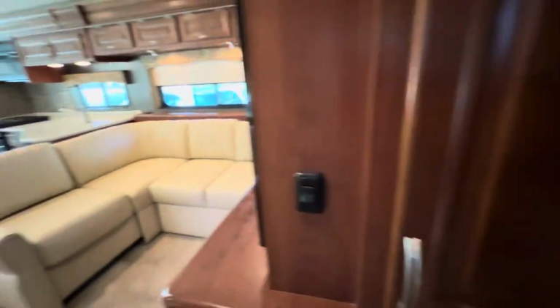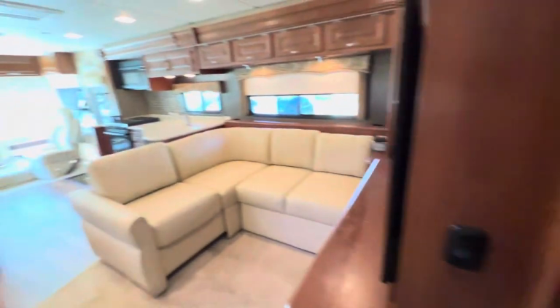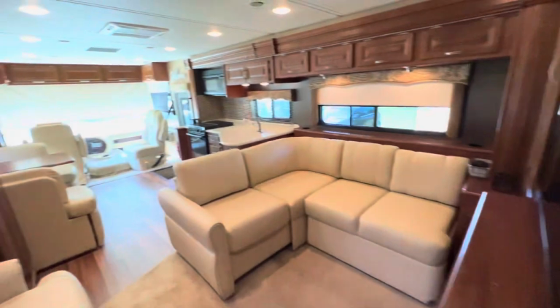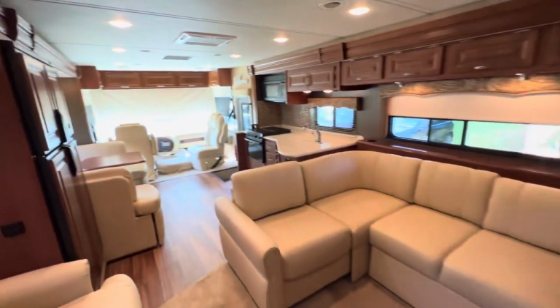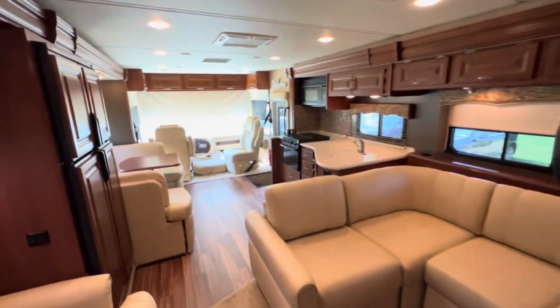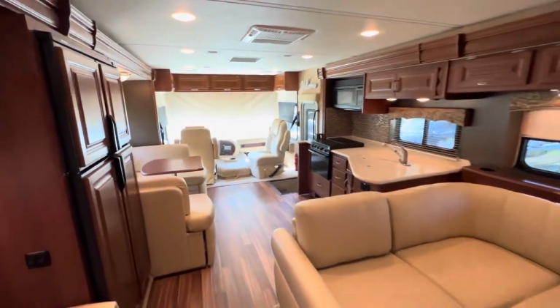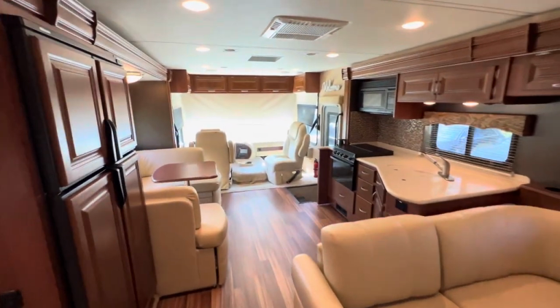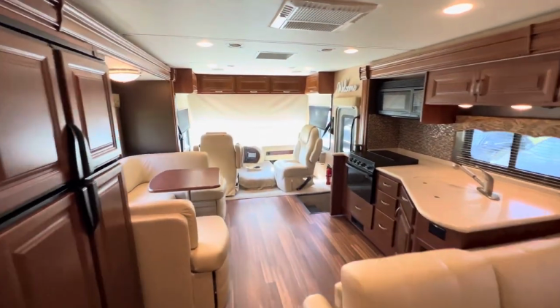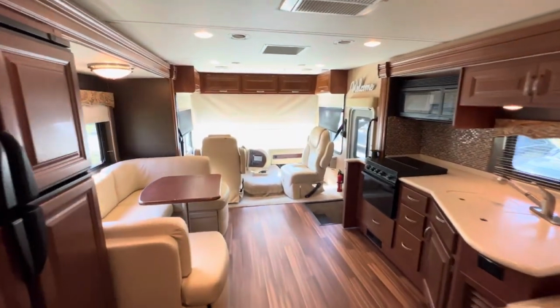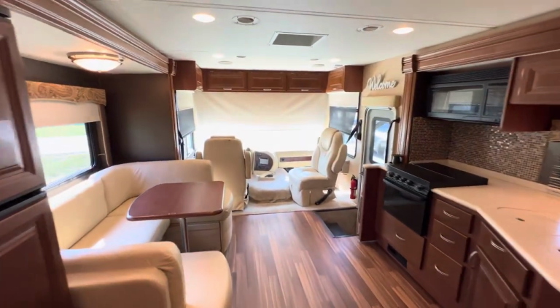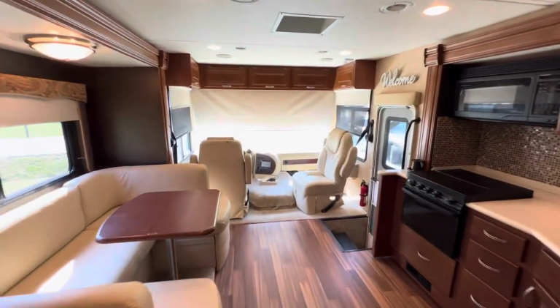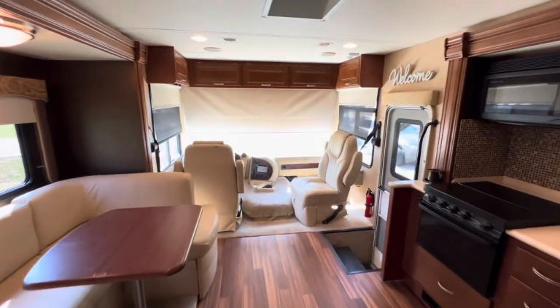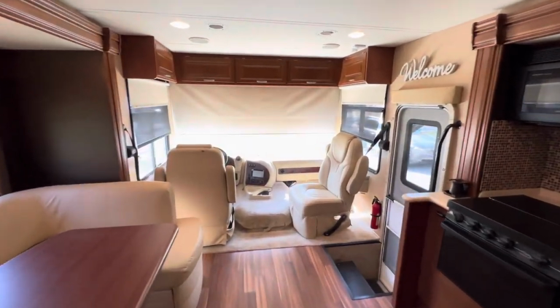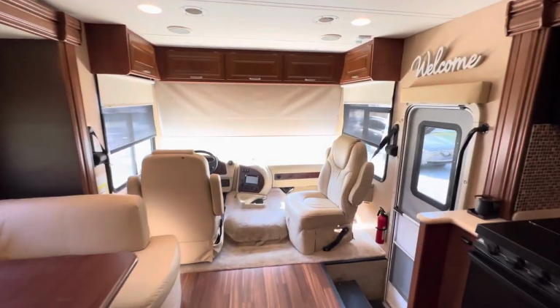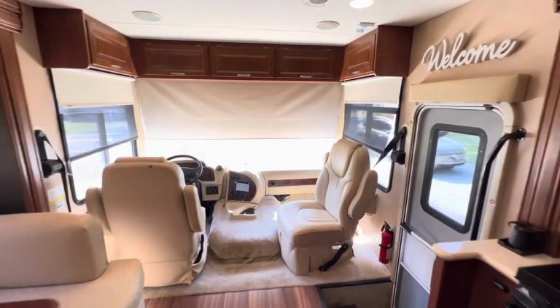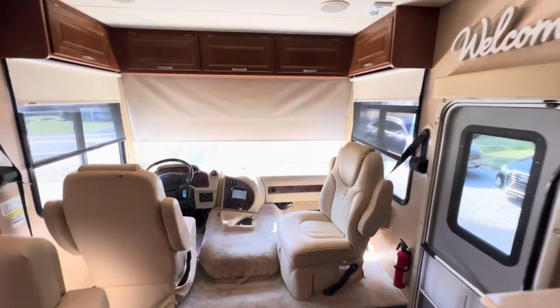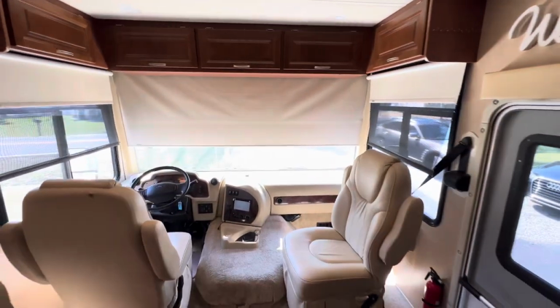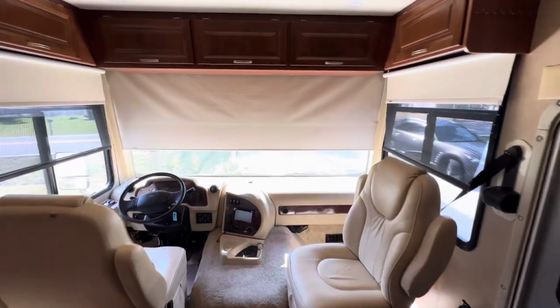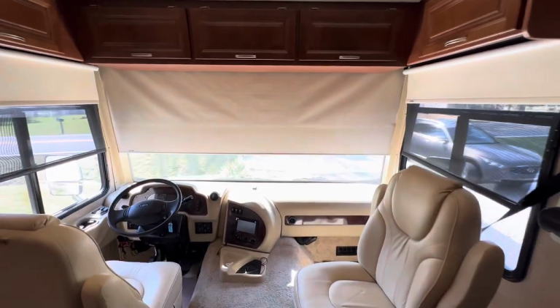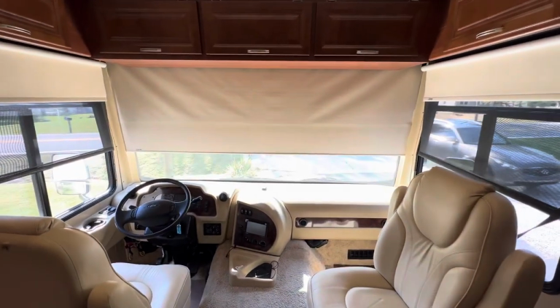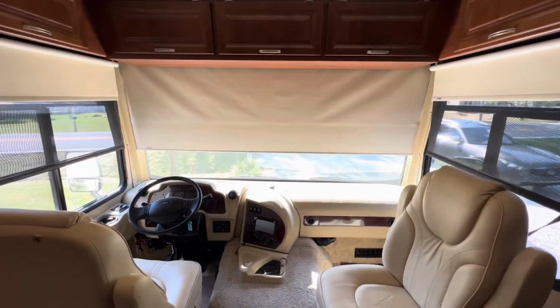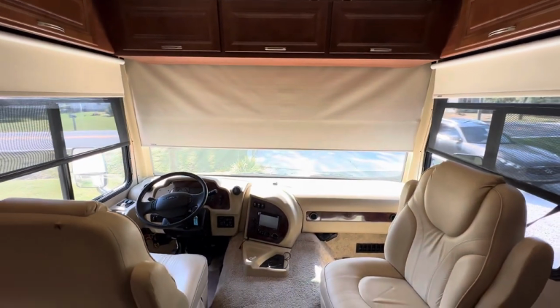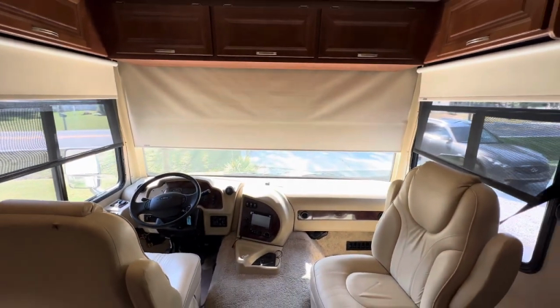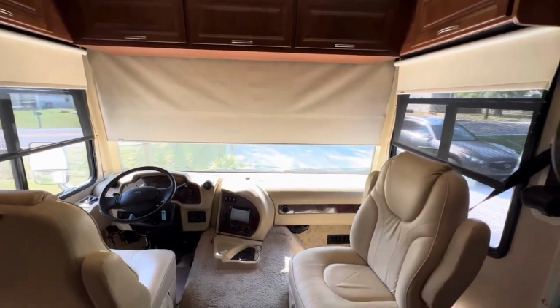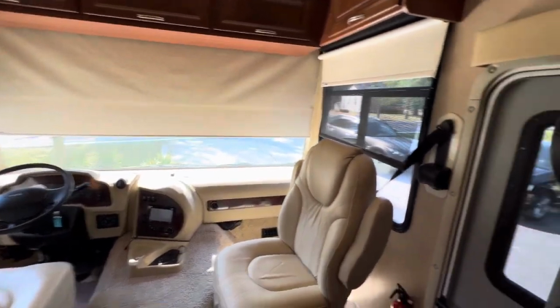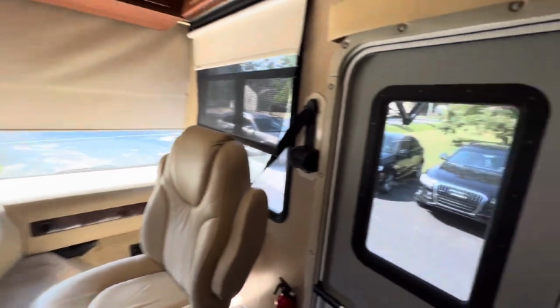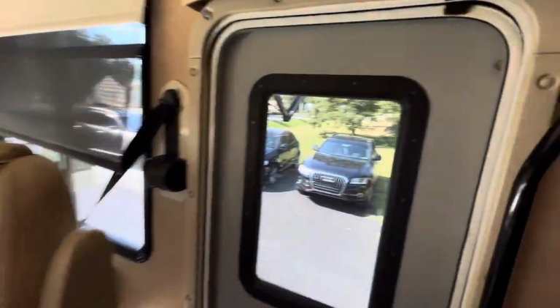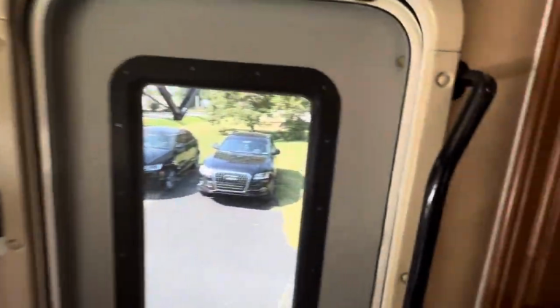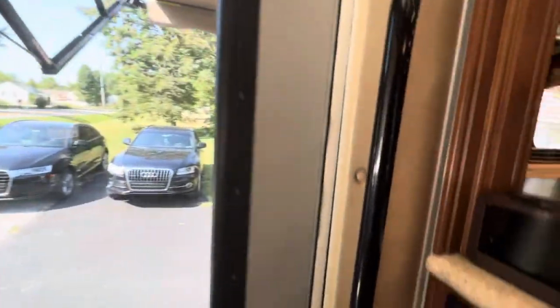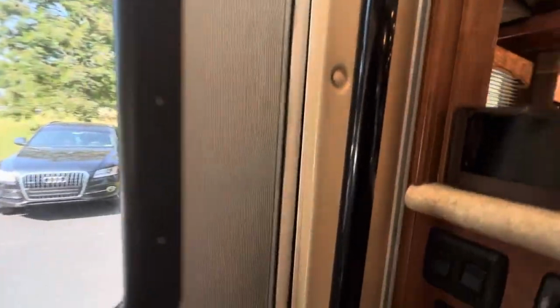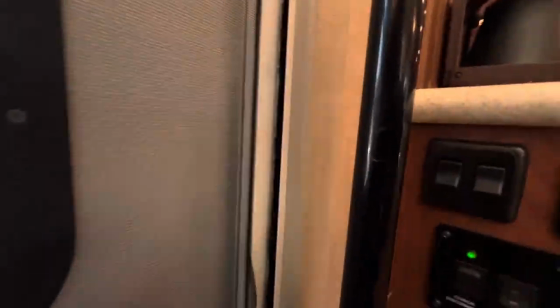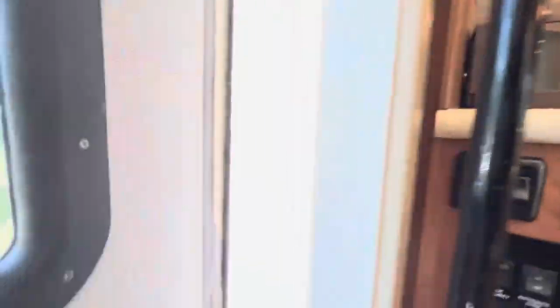The coach is equipped with an inverter and sits on the Triton V10 gas engine — 362 horsepower, 457 foot-pounds of torque, and a 5,000 pound tow capability.